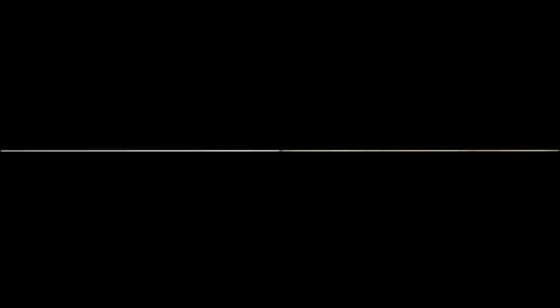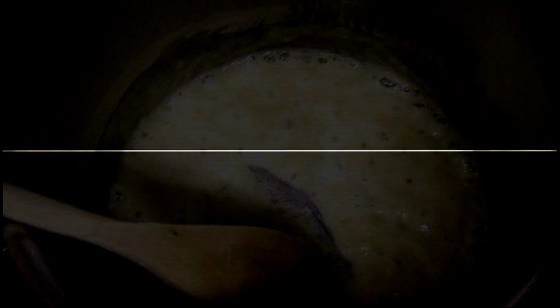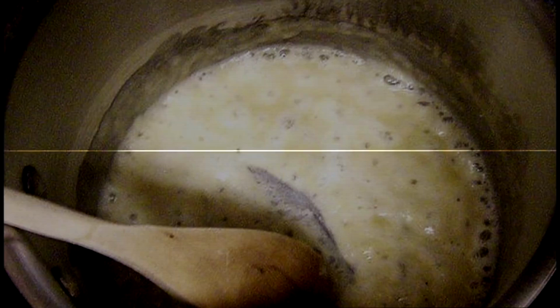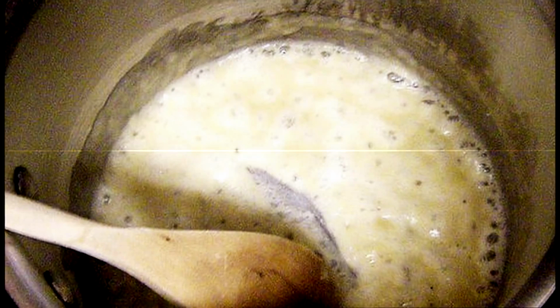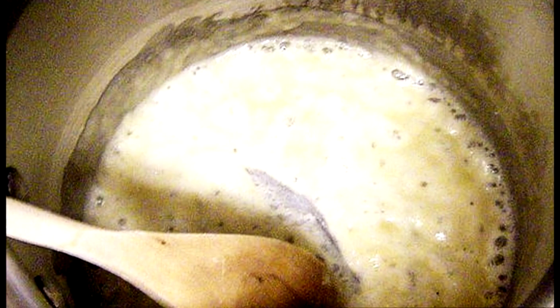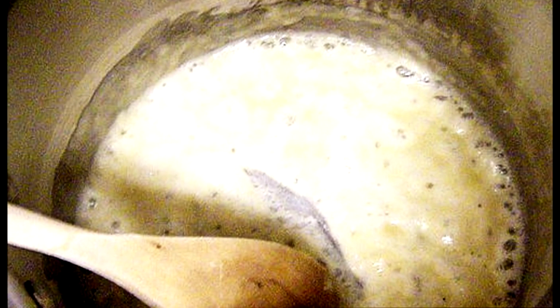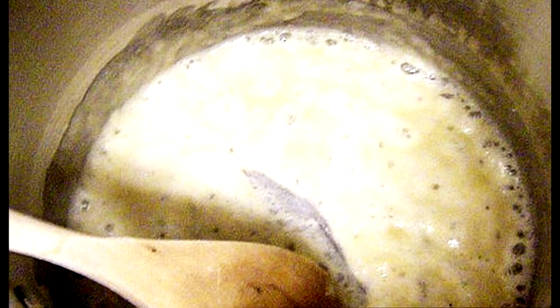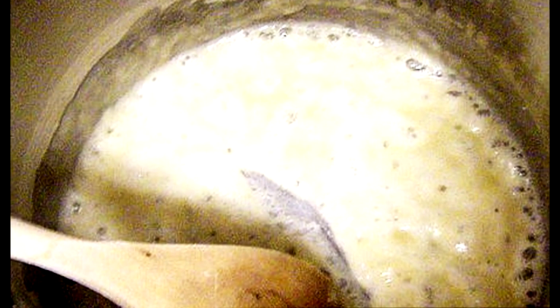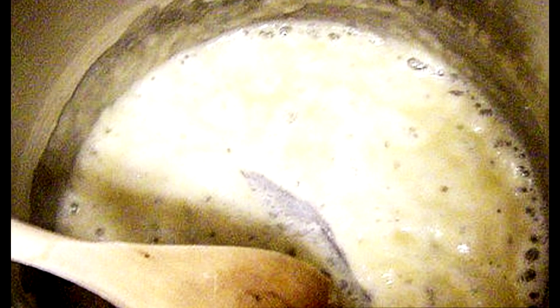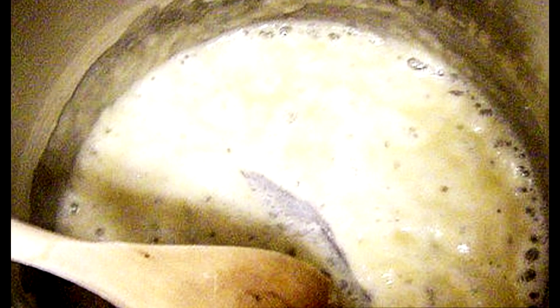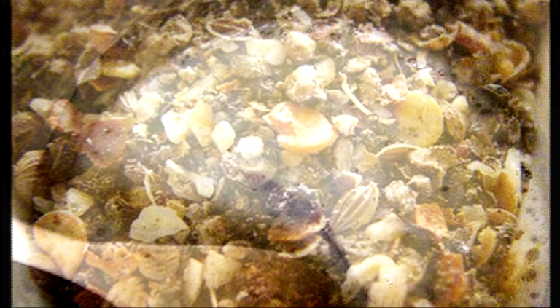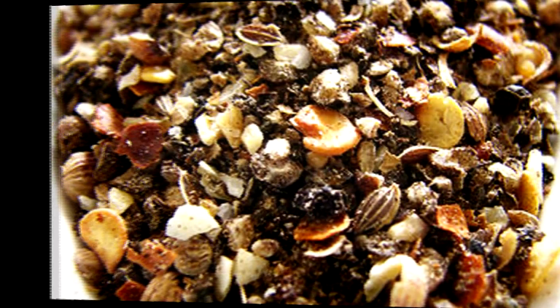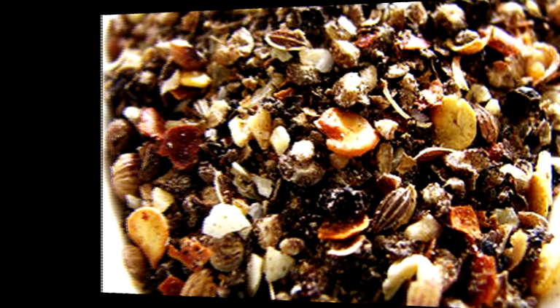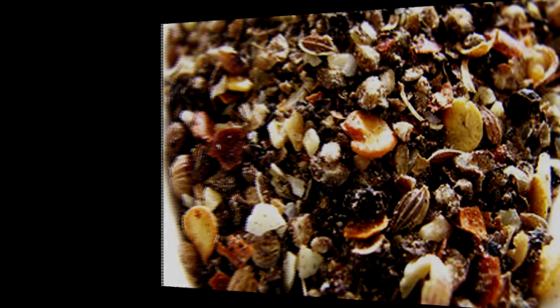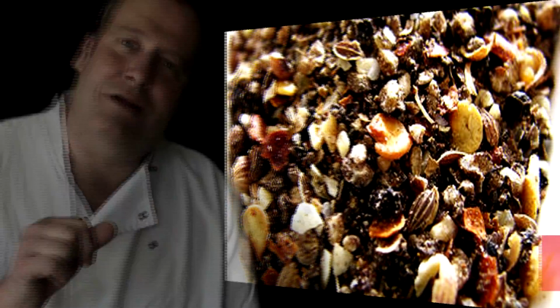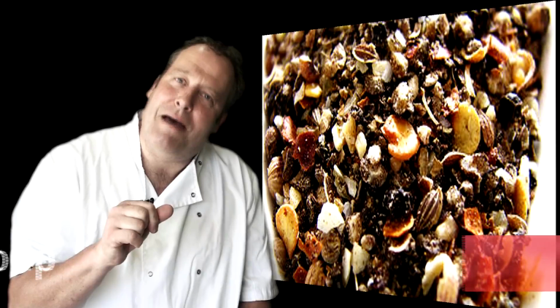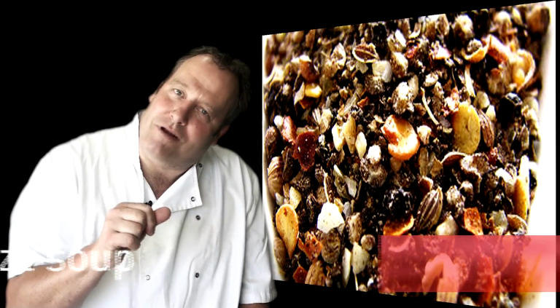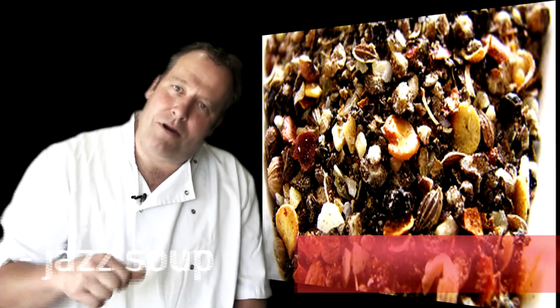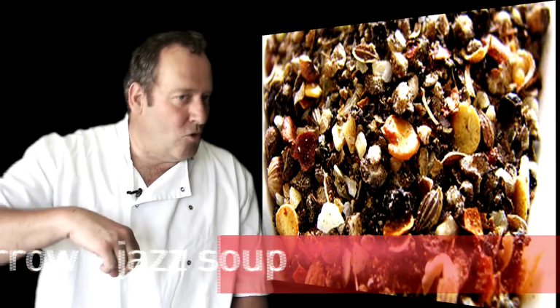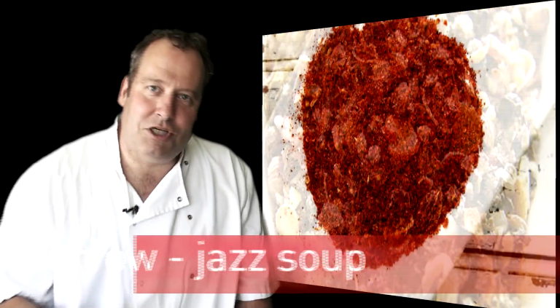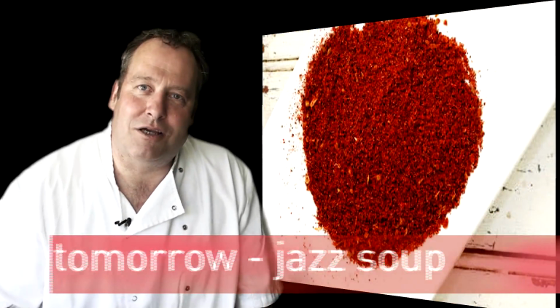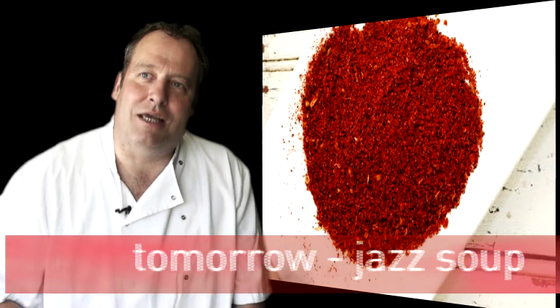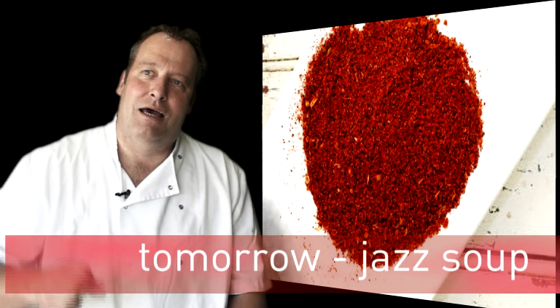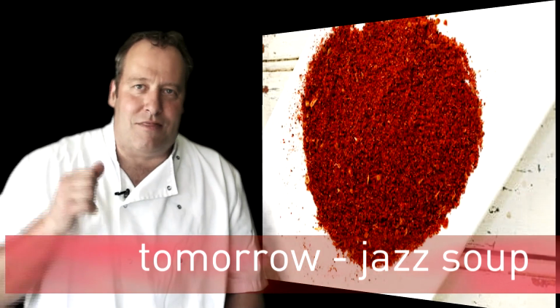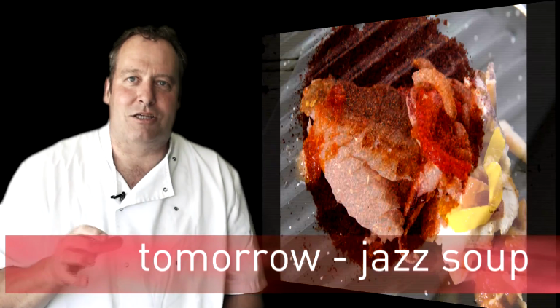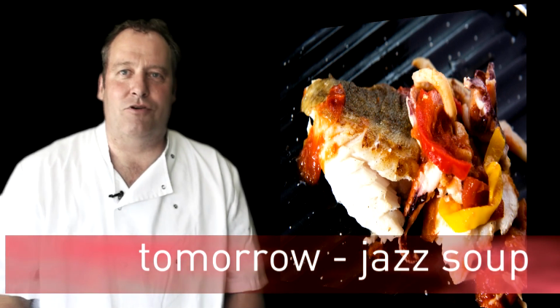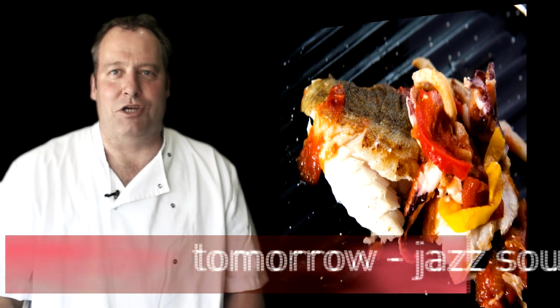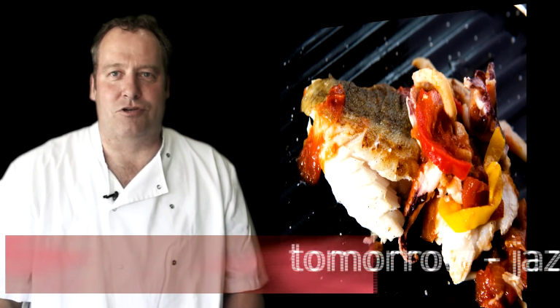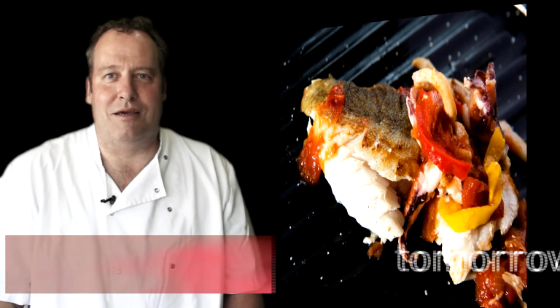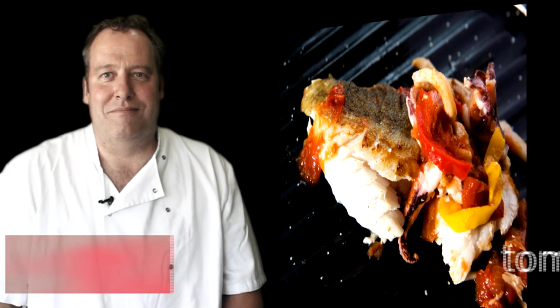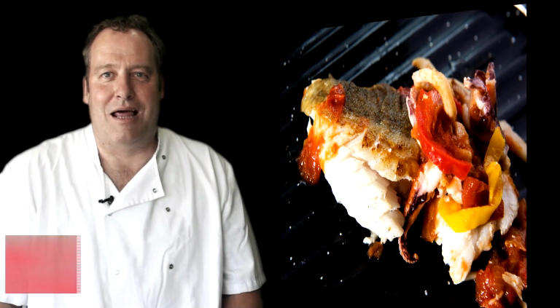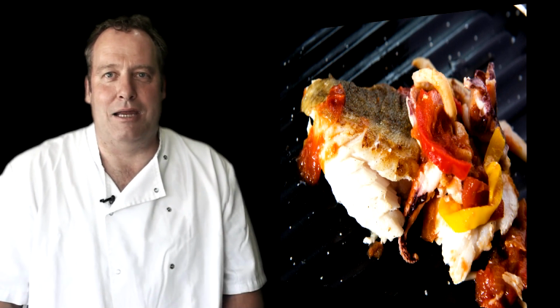Pour the soup into that, about 50/50, and again allow it to thicken. Season it with a little bit of pepper if you like pepper, or a bit of chili if you like some chili. Then serve on your fish straight out of the oven. Yum!